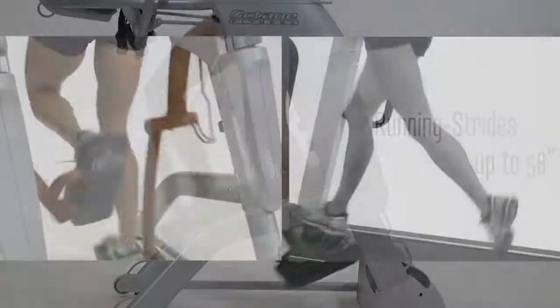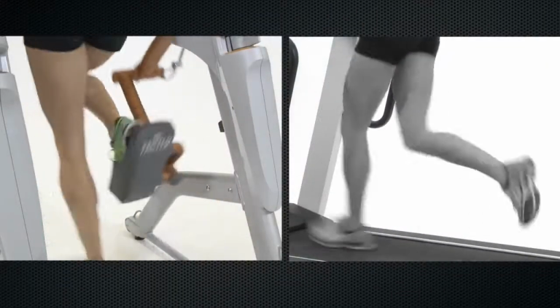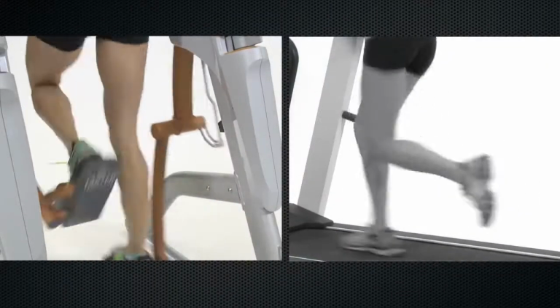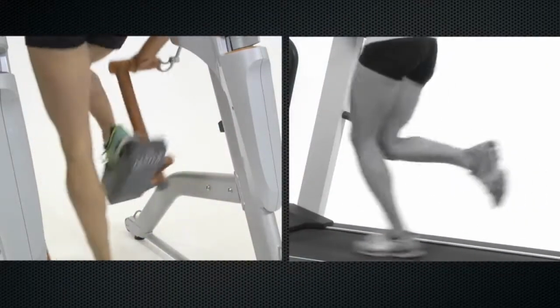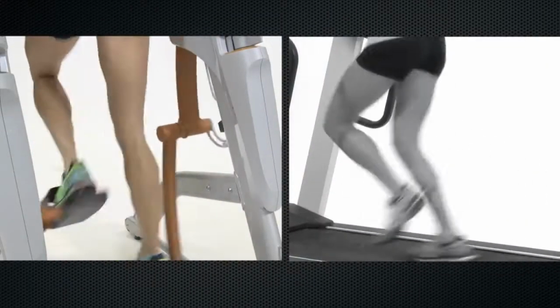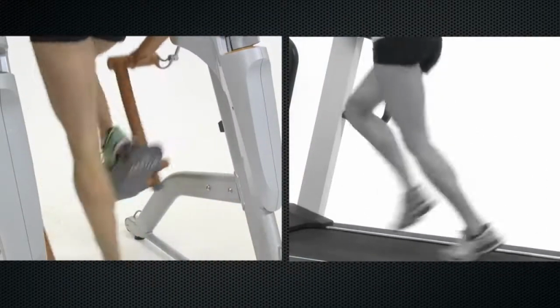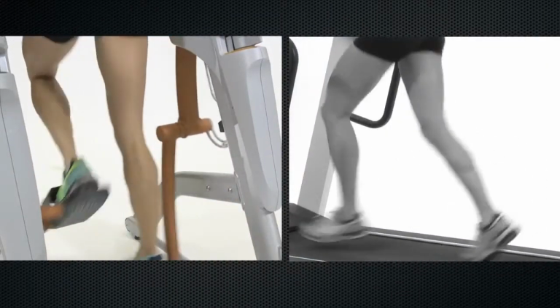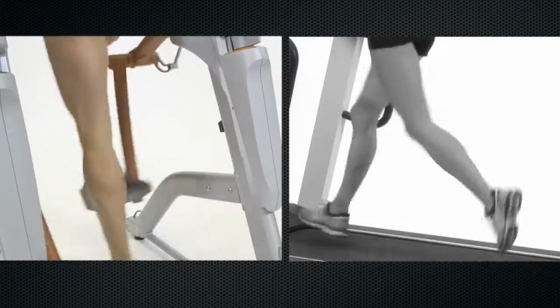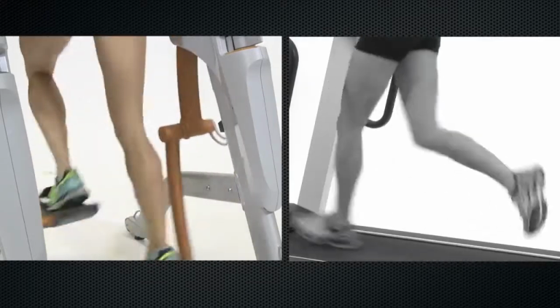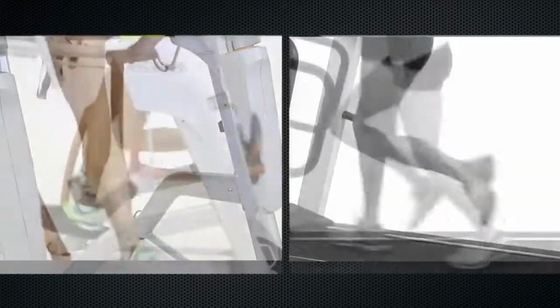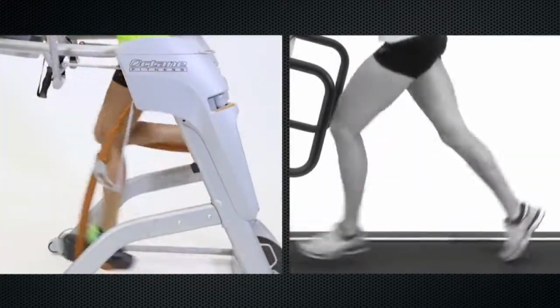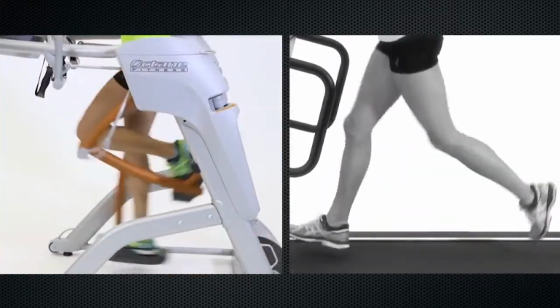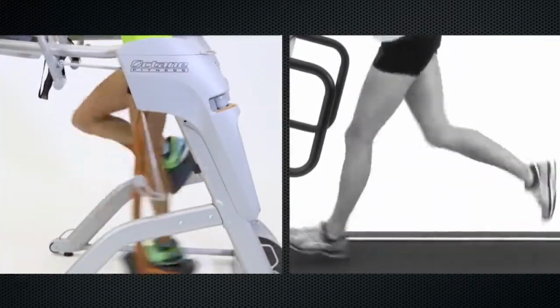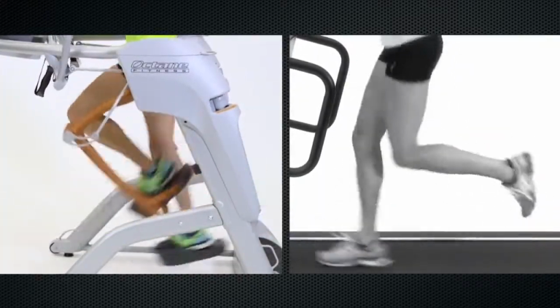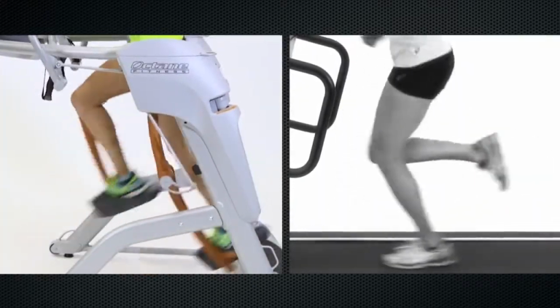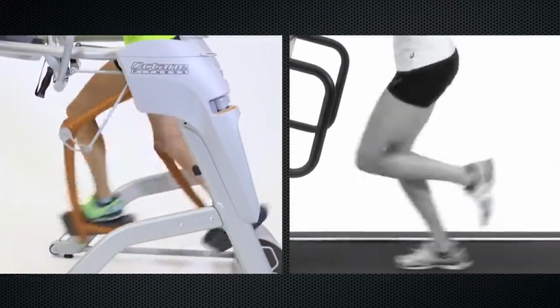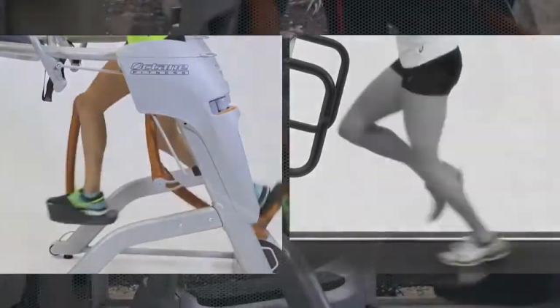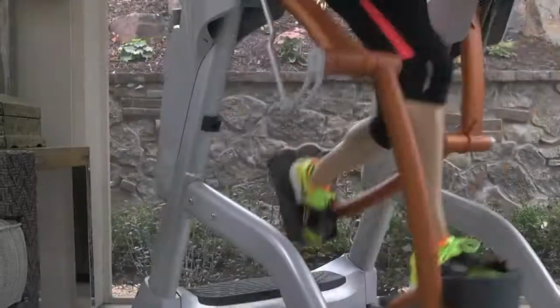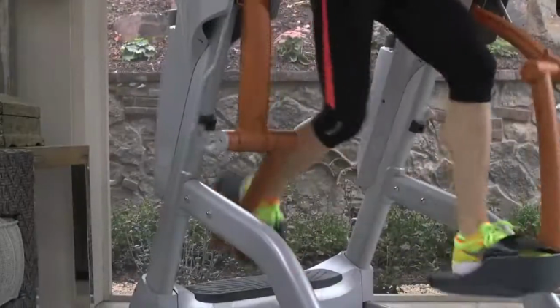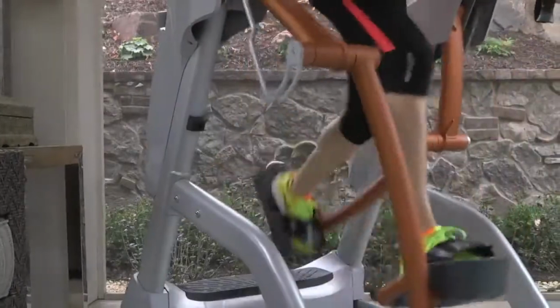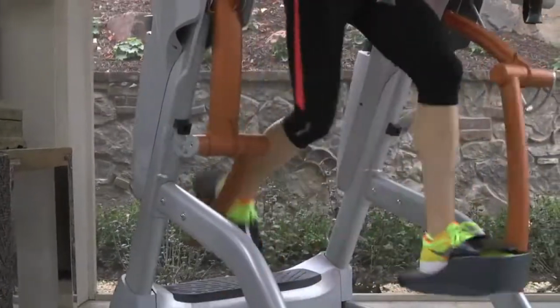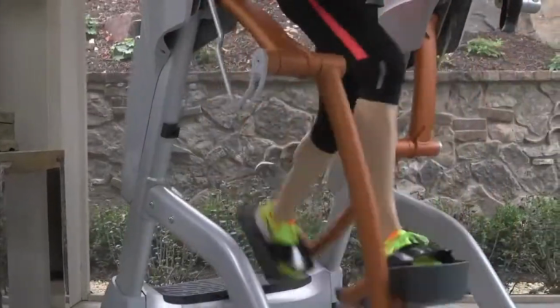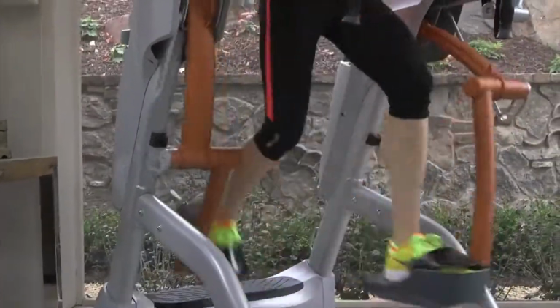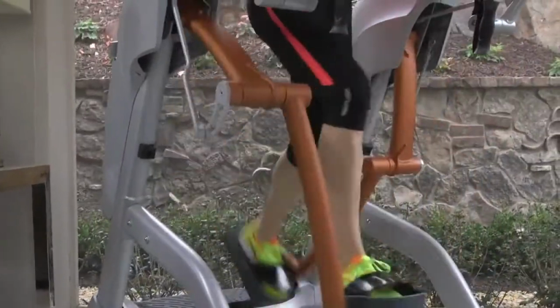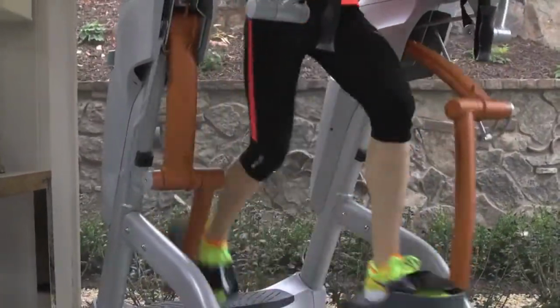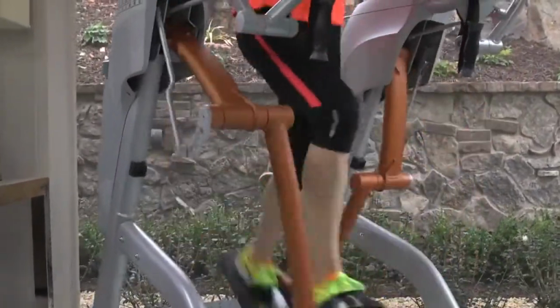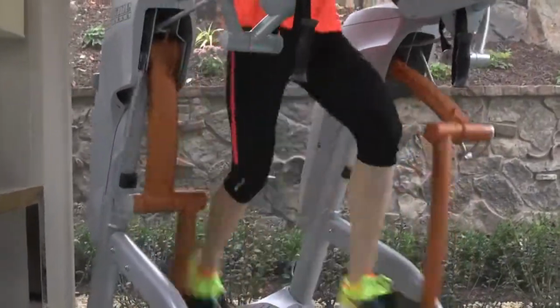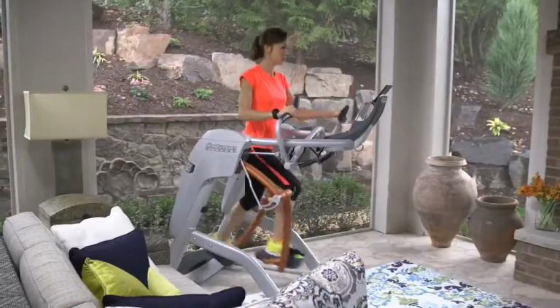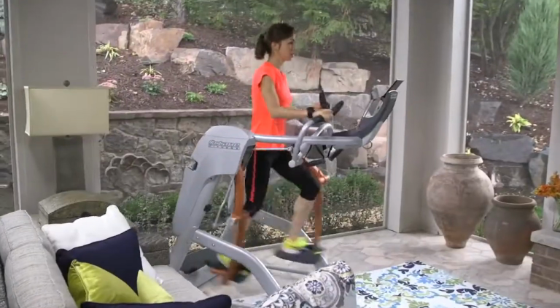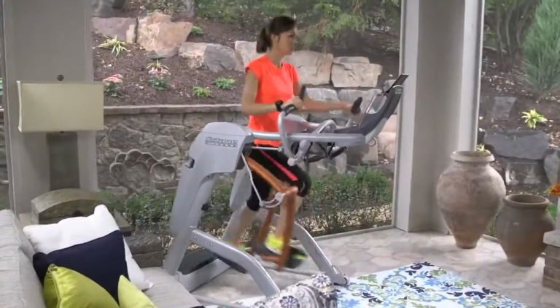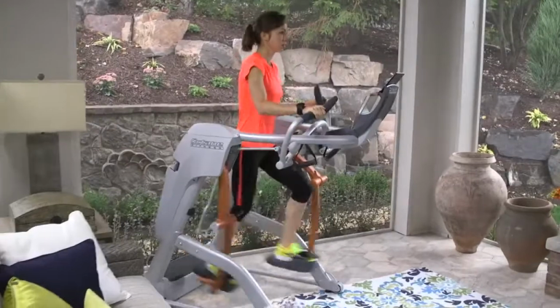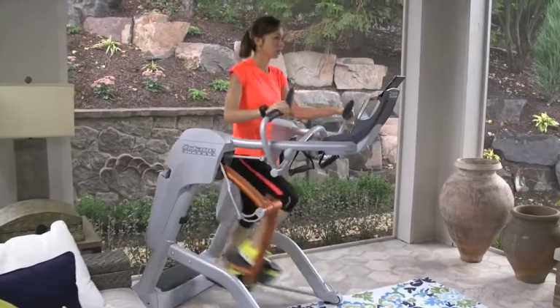The ZR8 keeps your hamstrings firing, whereas a treadmill lets you cheat a little because of the moving belt. The ZR8 is zero impact and is quieter than a treadmill too. The ZR8 has aircraft-grade aluminum legs and lighter pedals for higher performance than the ZR7.